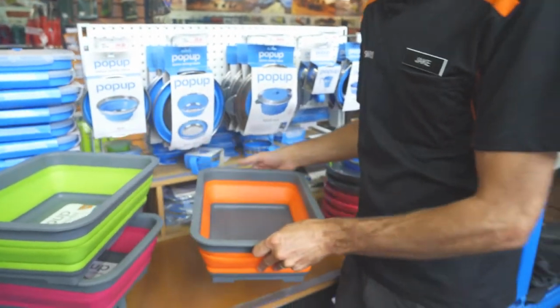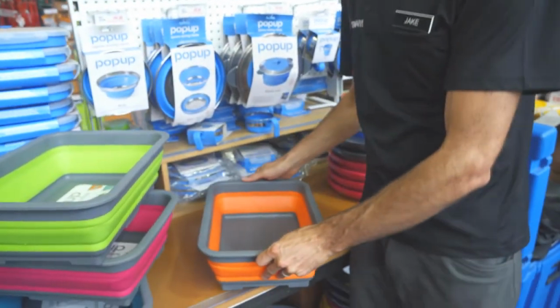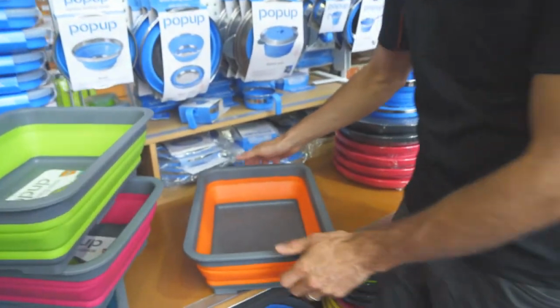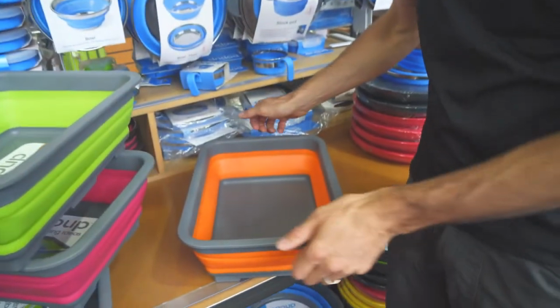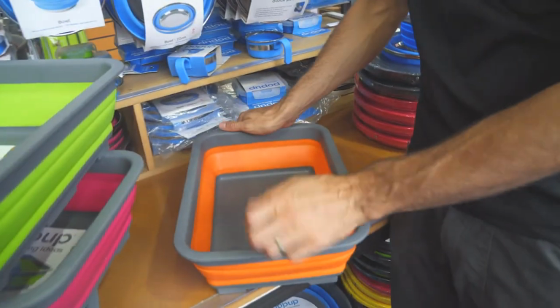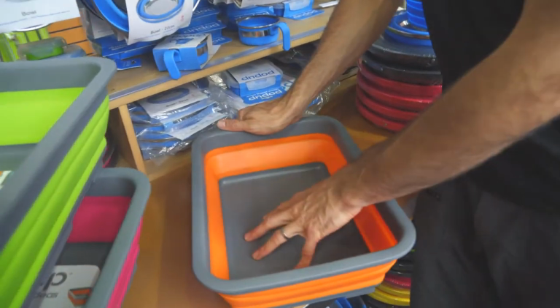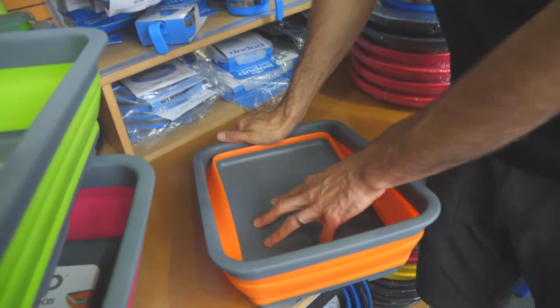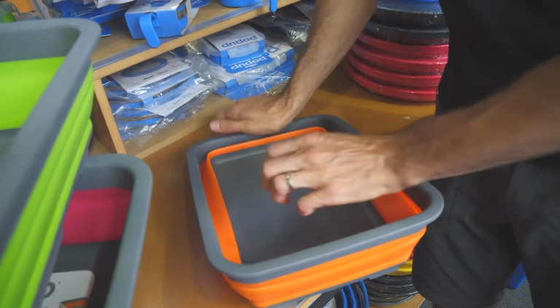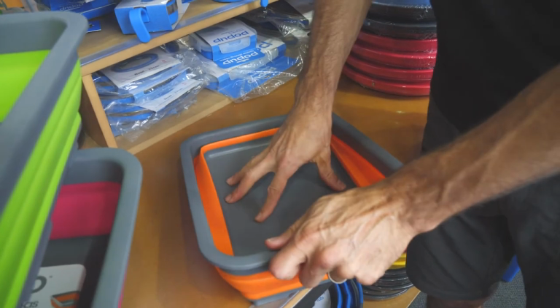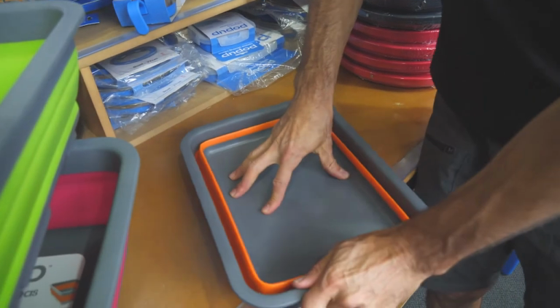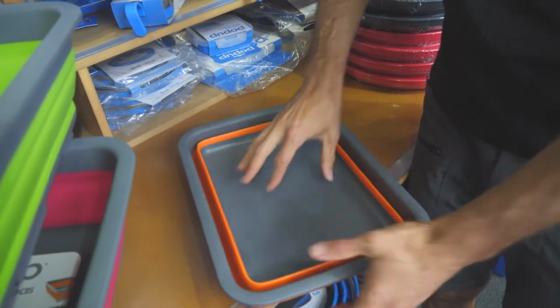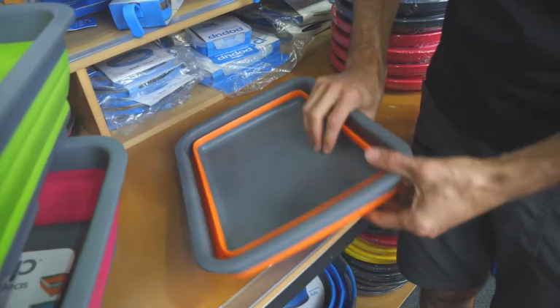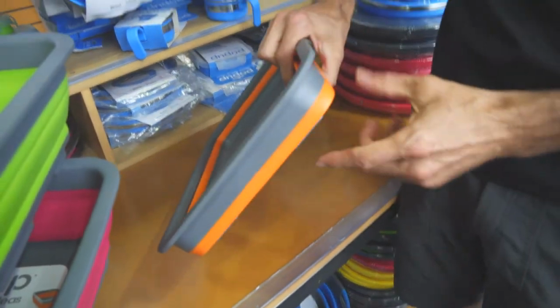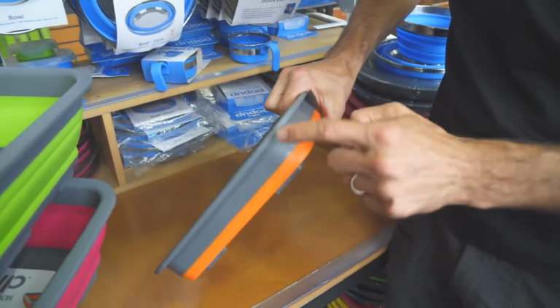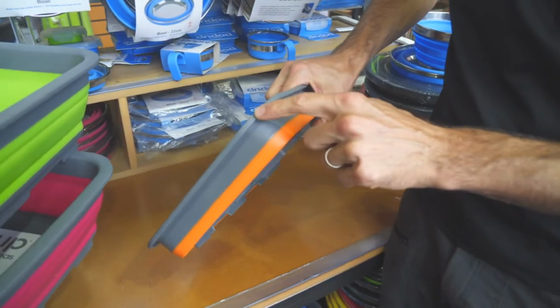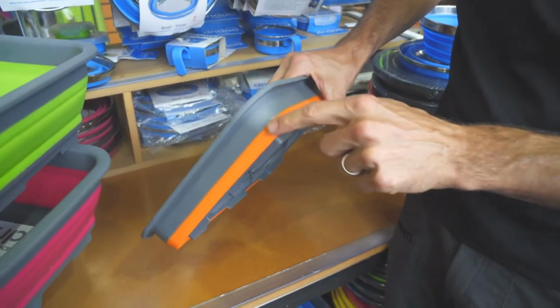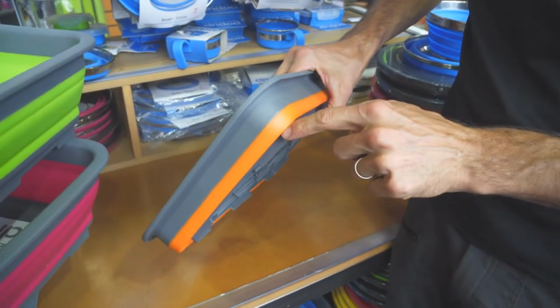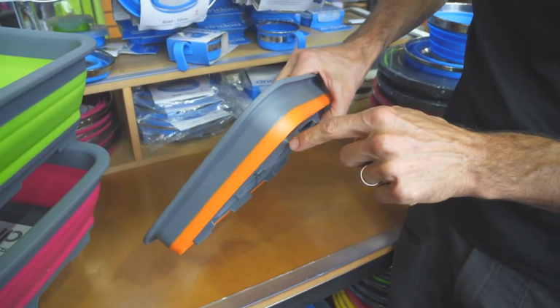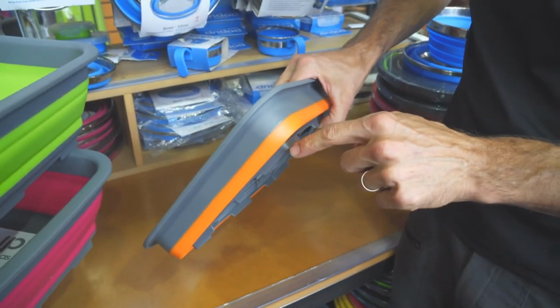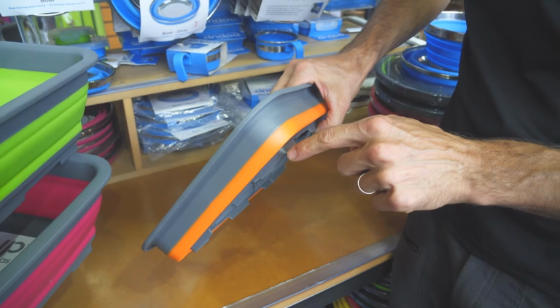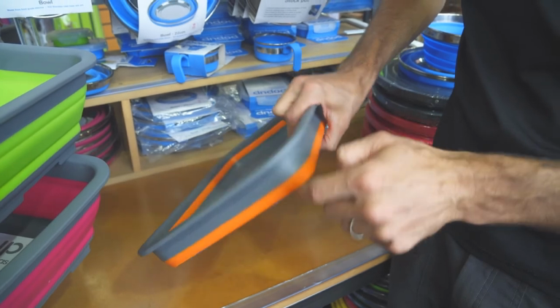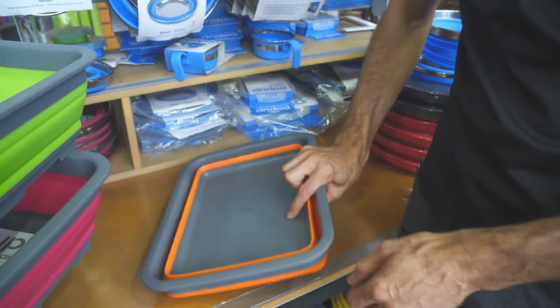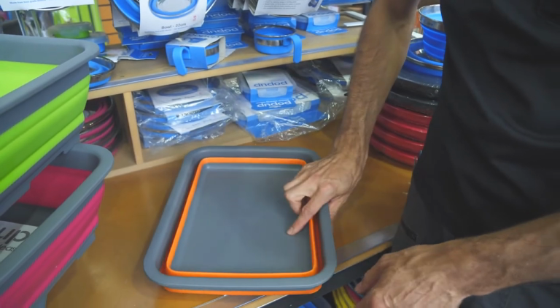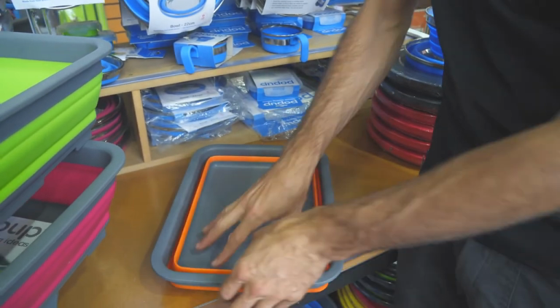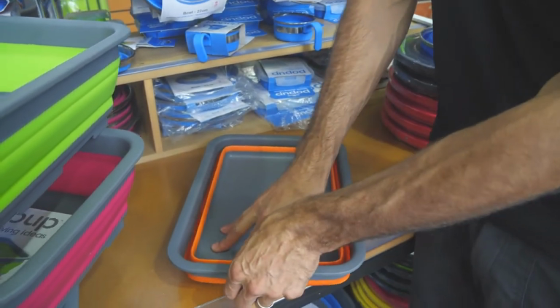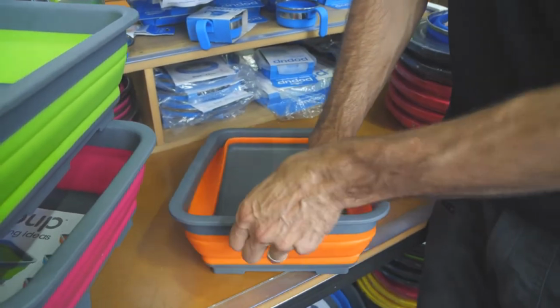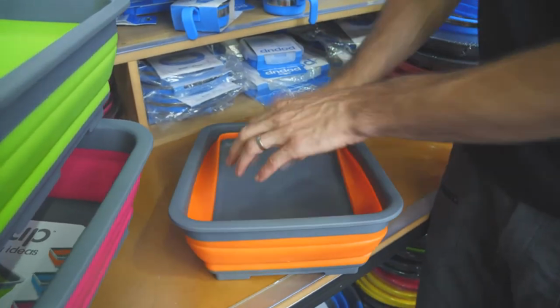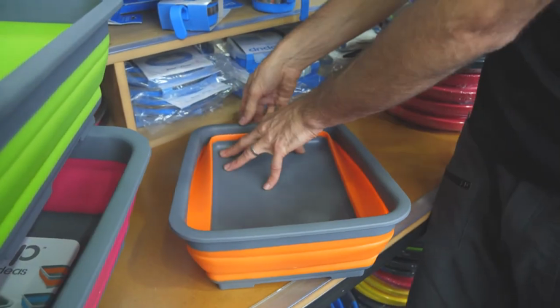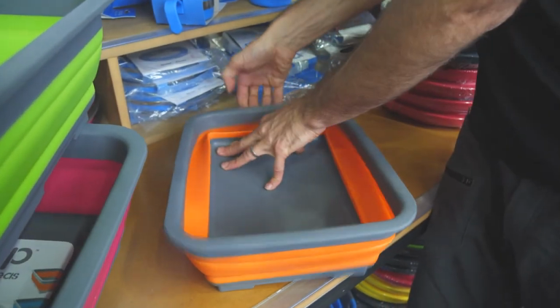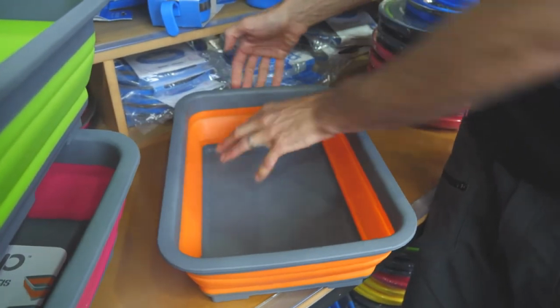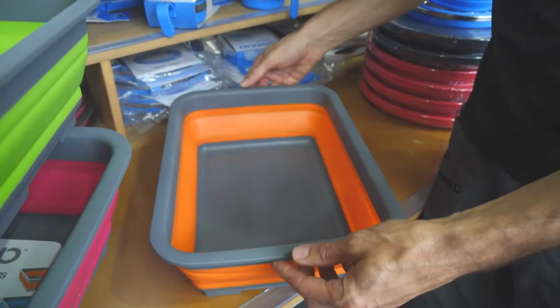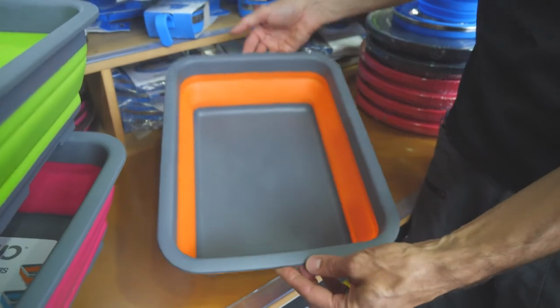To pack it up you just need to pop down one side then the other, and when it's all packed up it's just 5.5 centimetres. To set it up just pop up one side then the other — nice and easy.